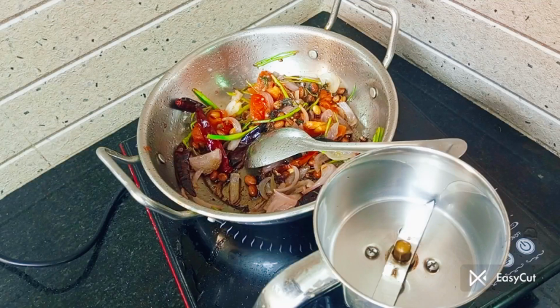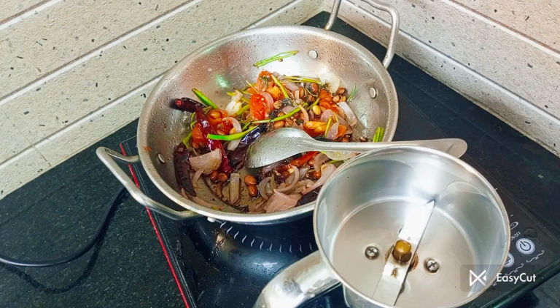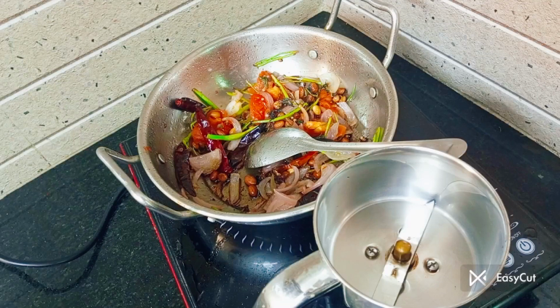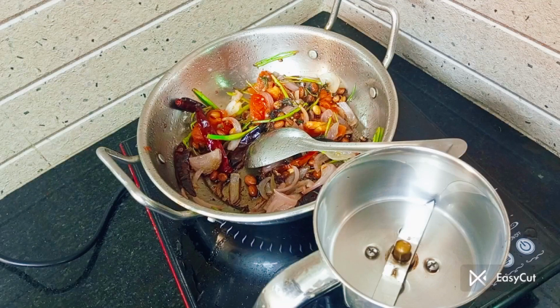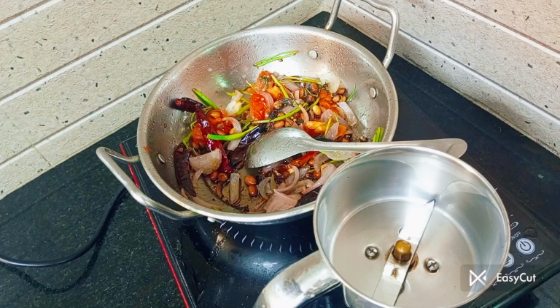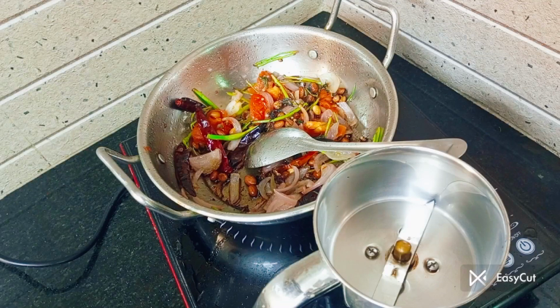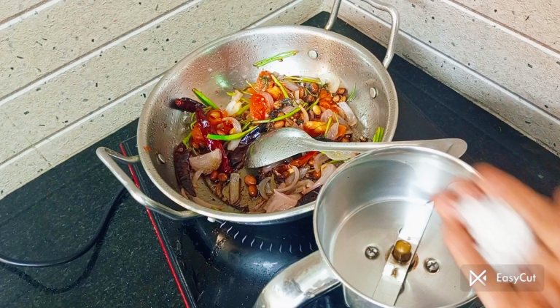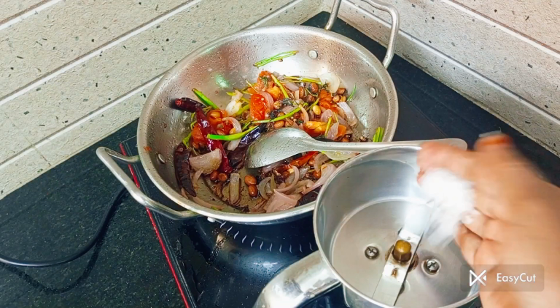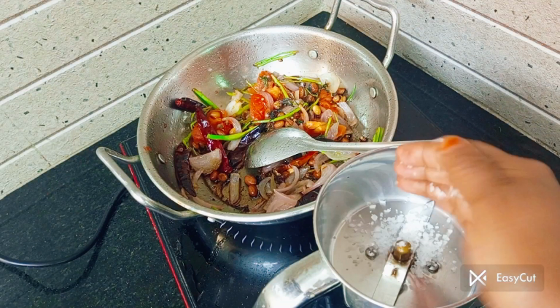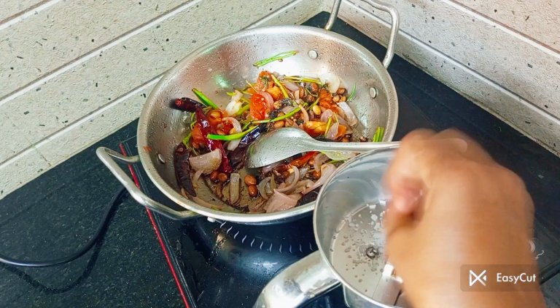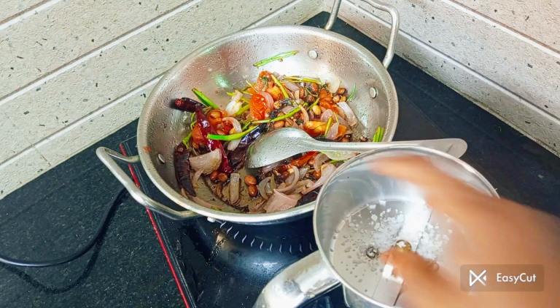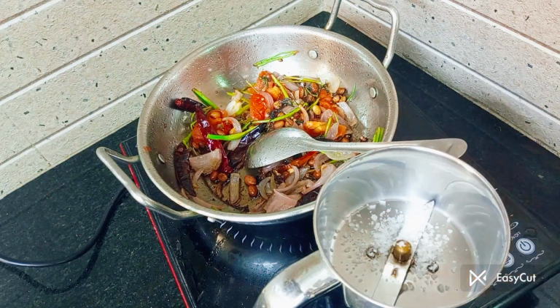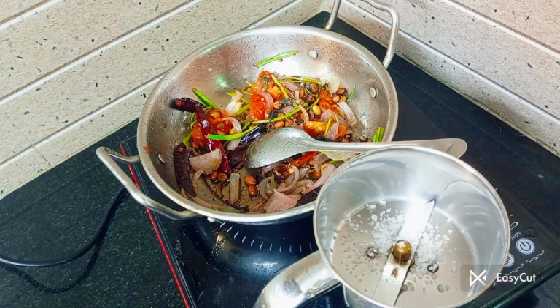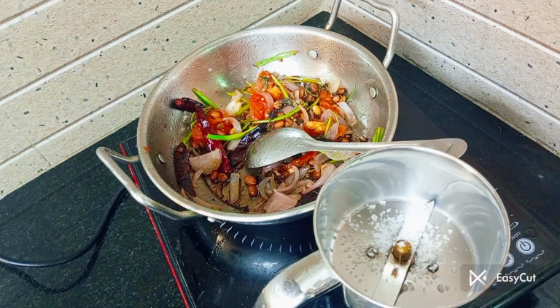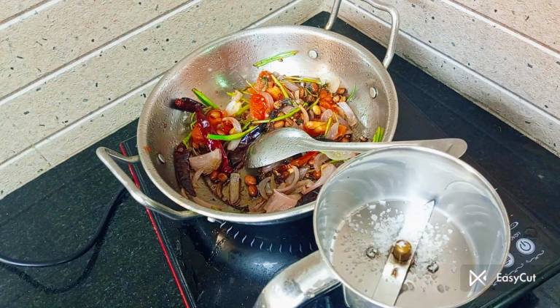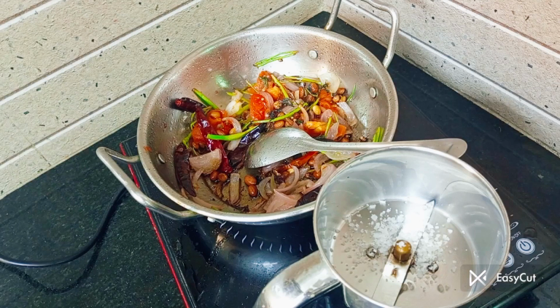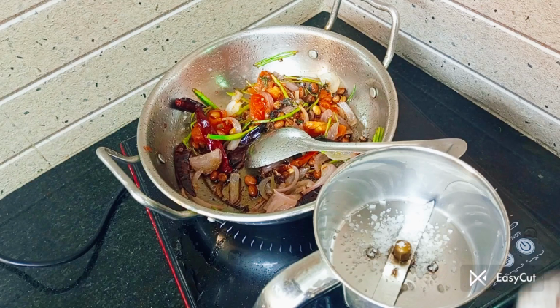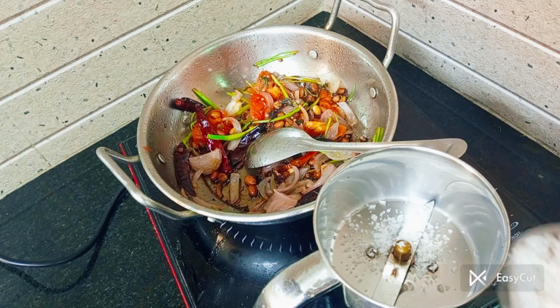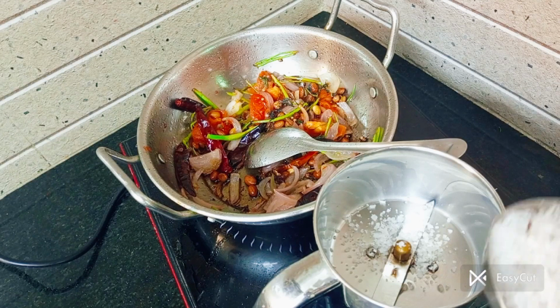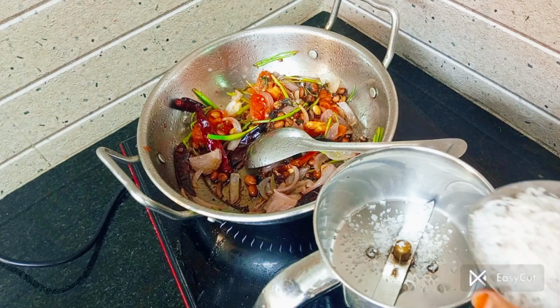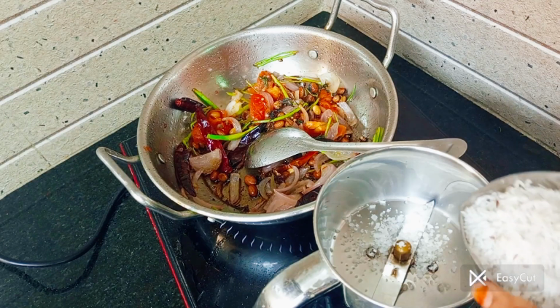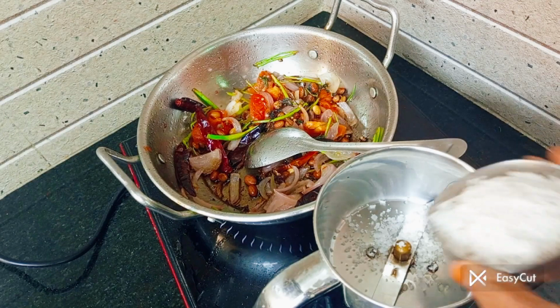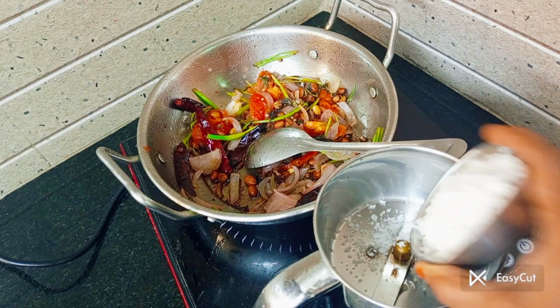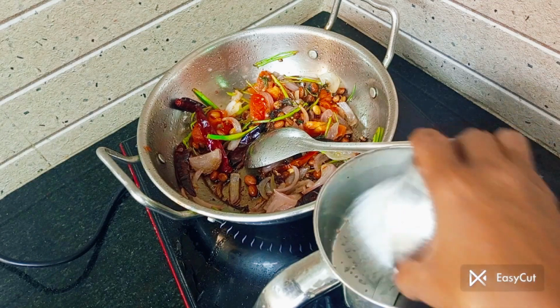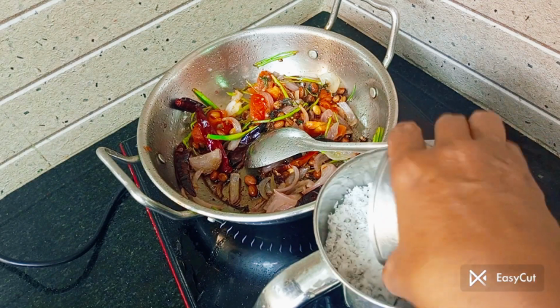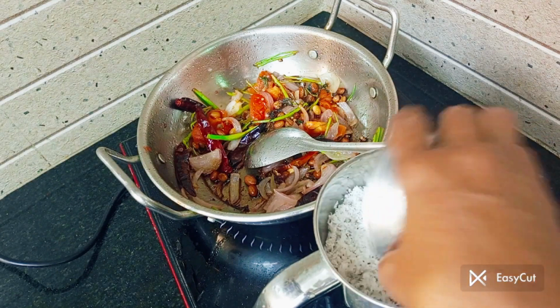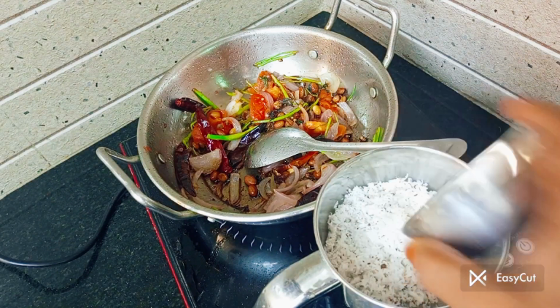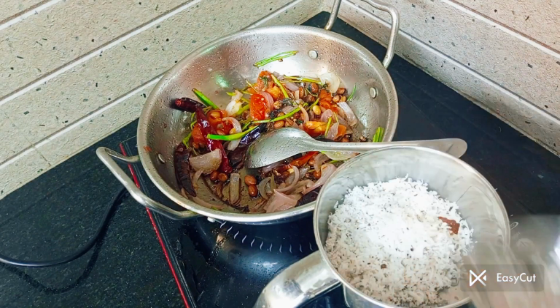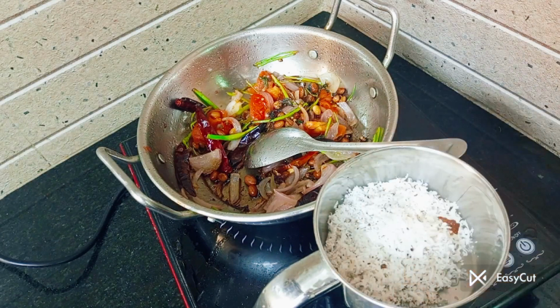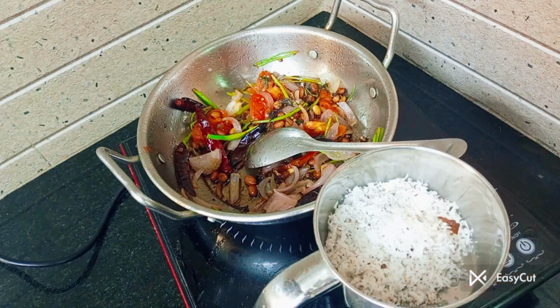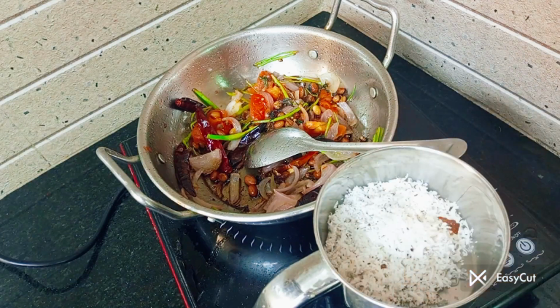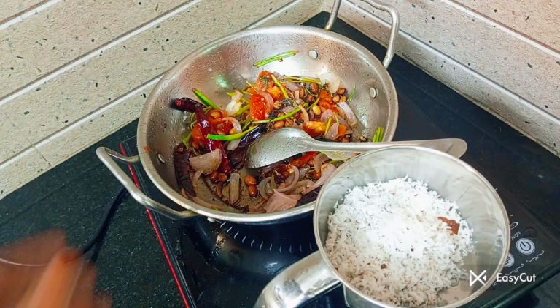Now, if you cut off the paniyar side, then you can cut off. When you cut off, you can cut off the paniyar side. The paniyar is good.